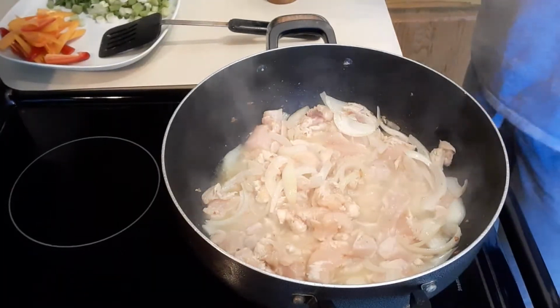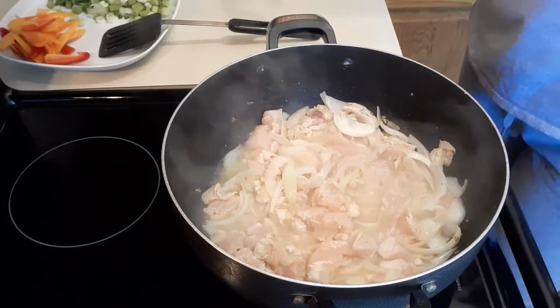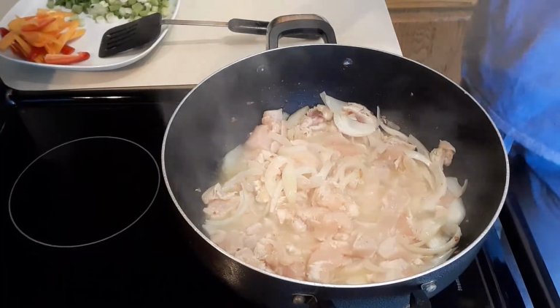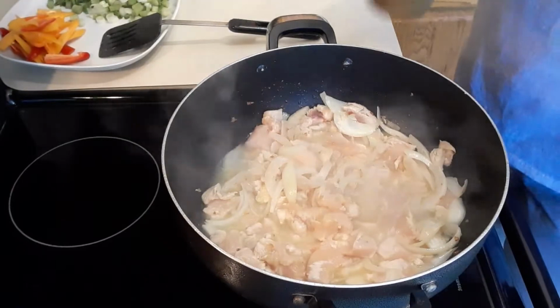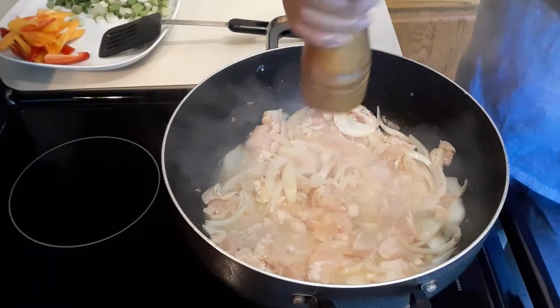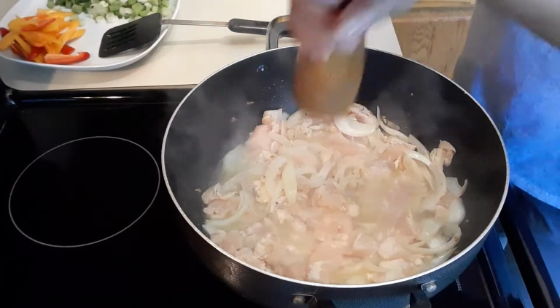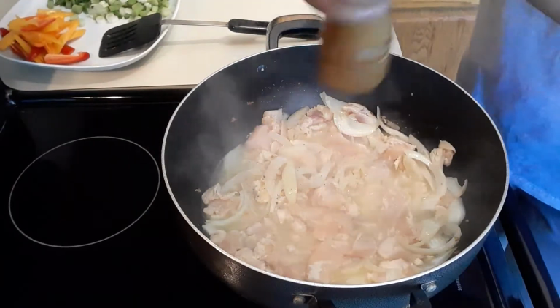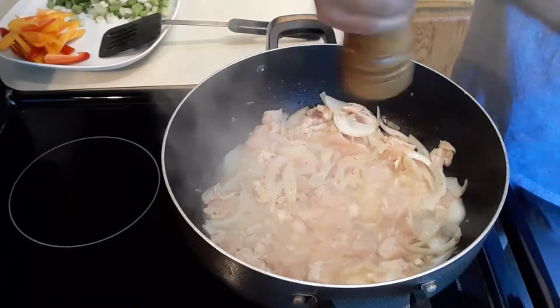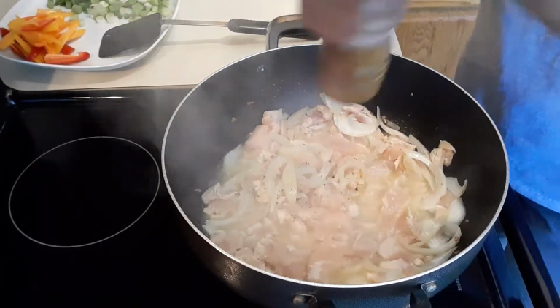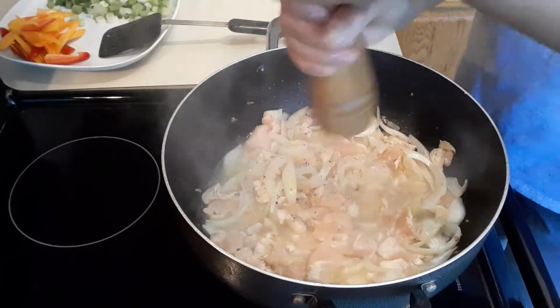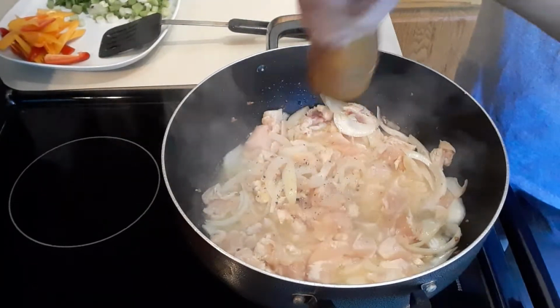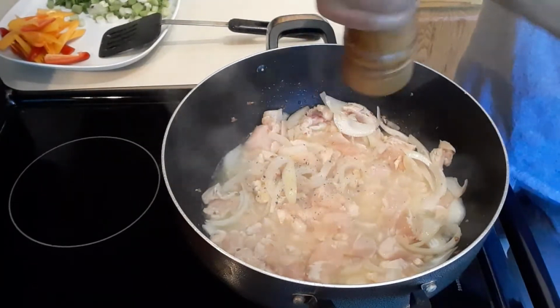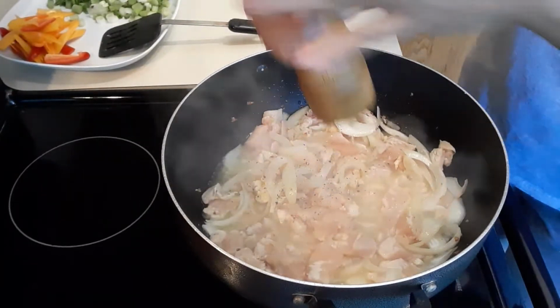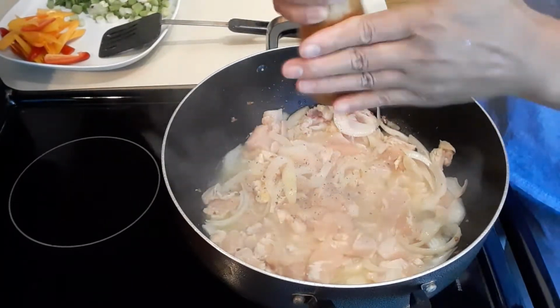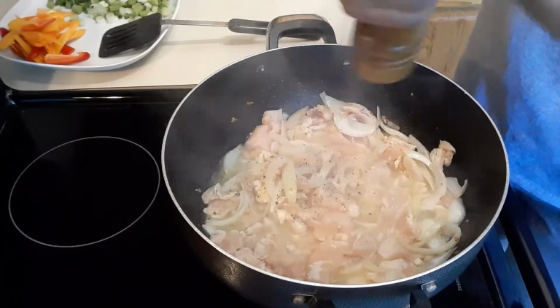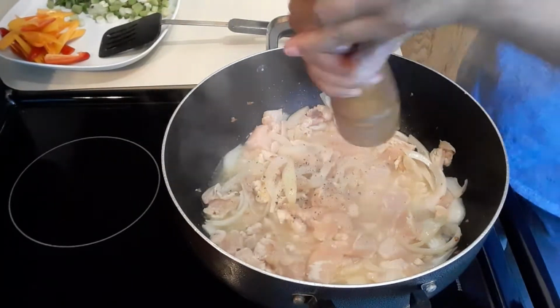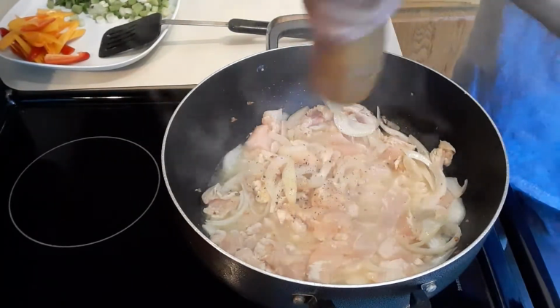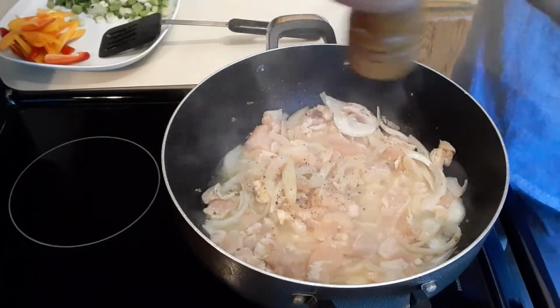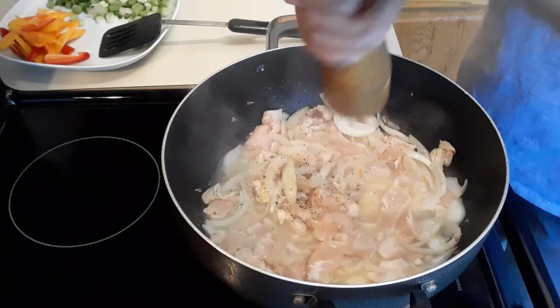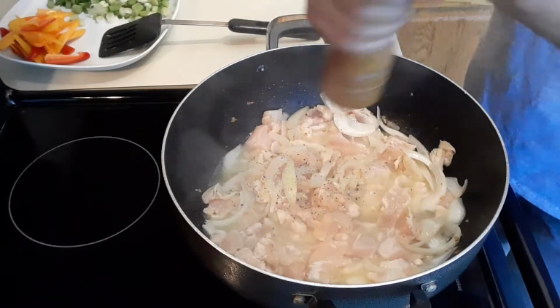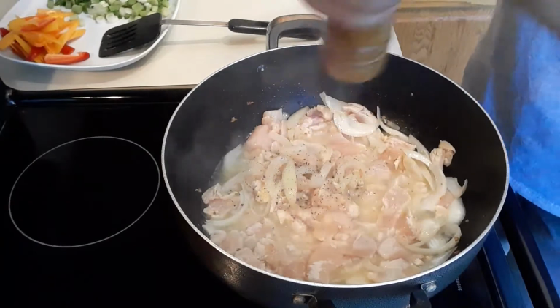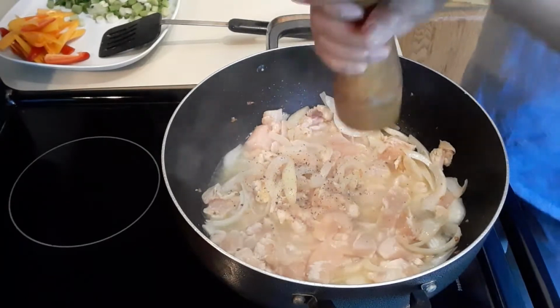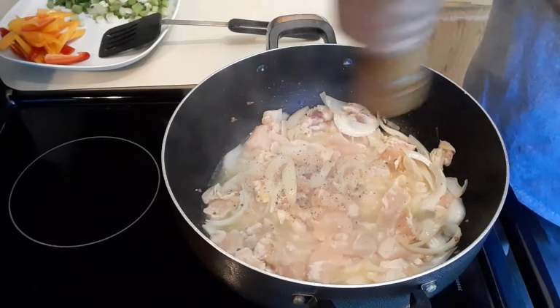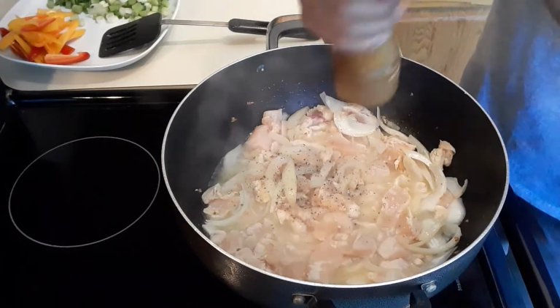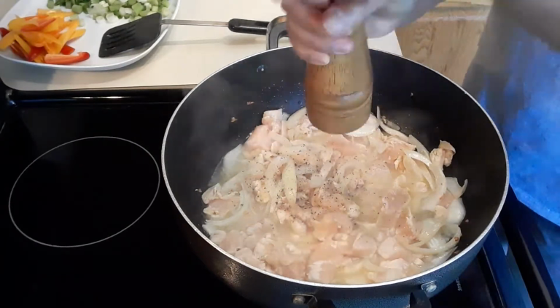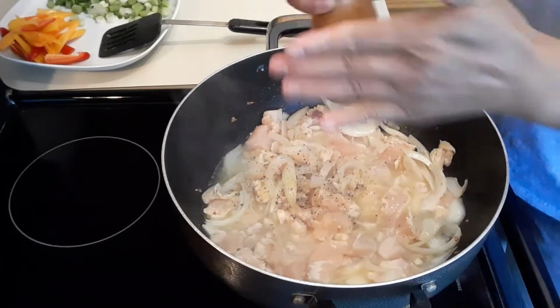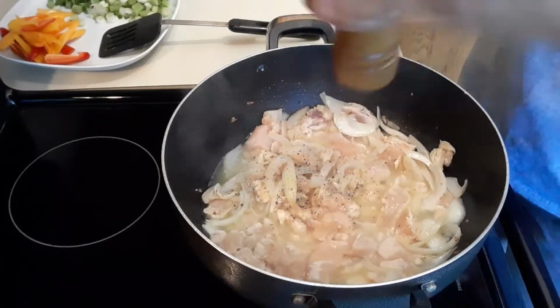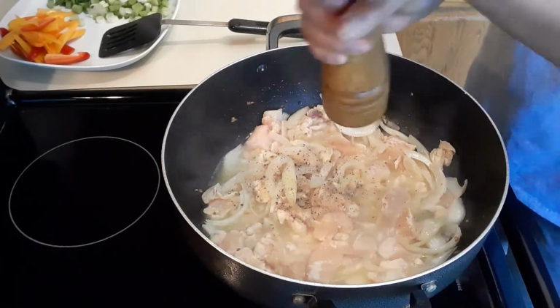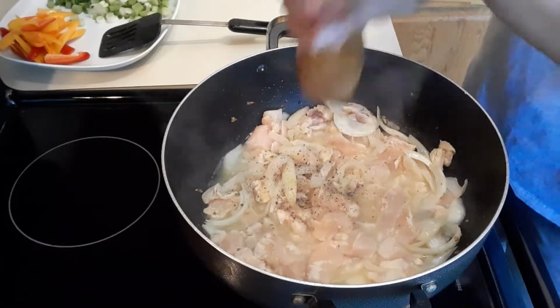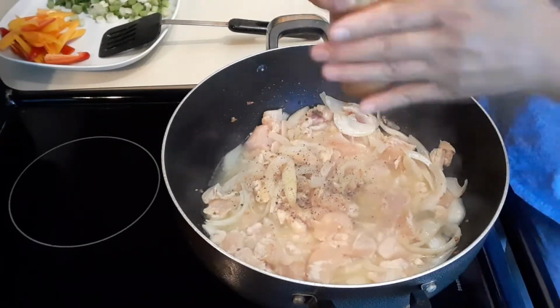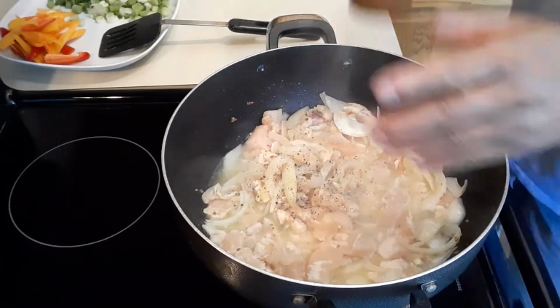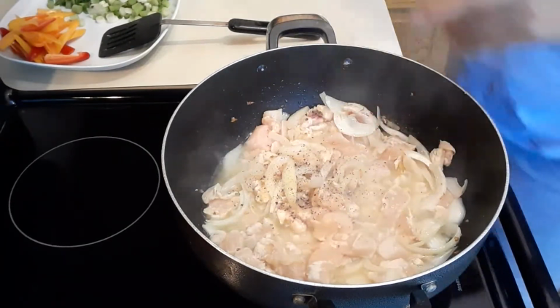I'm gonna add some black pepper — probably a teaspoon of black pepper. I love black pepper, guys!